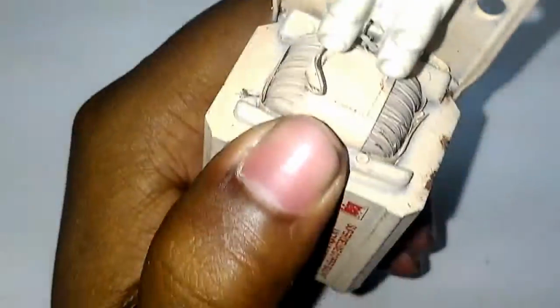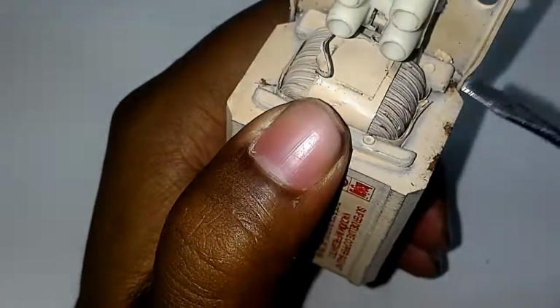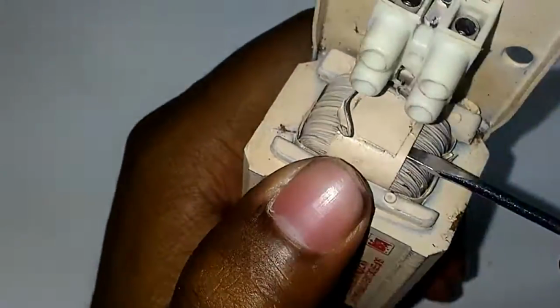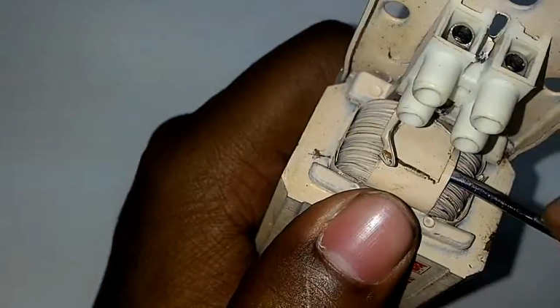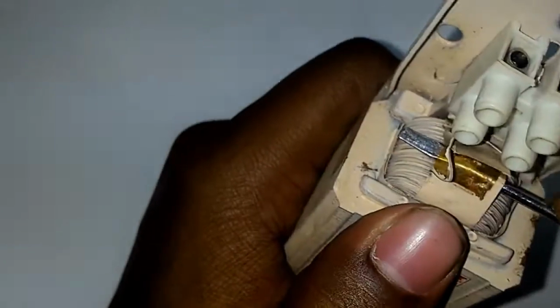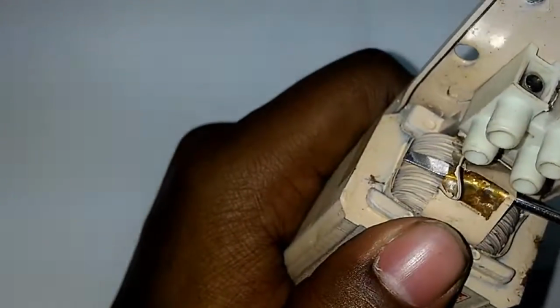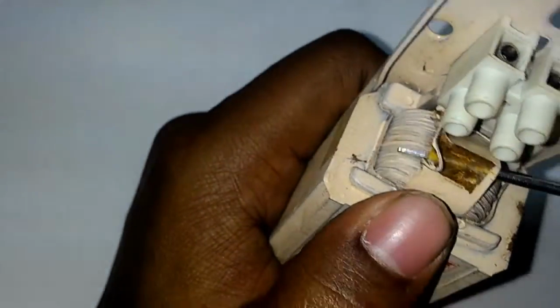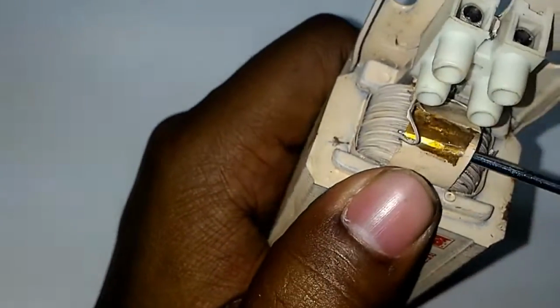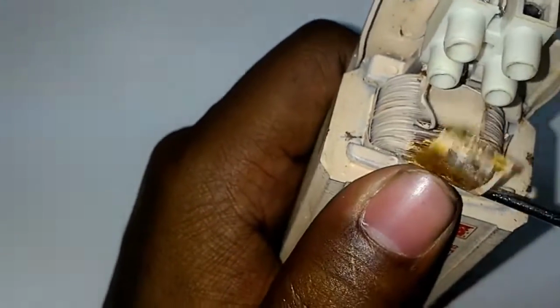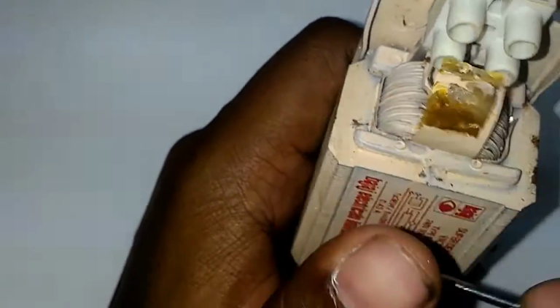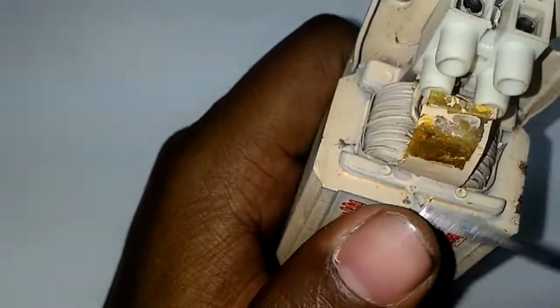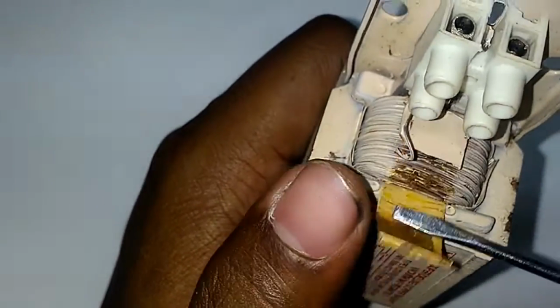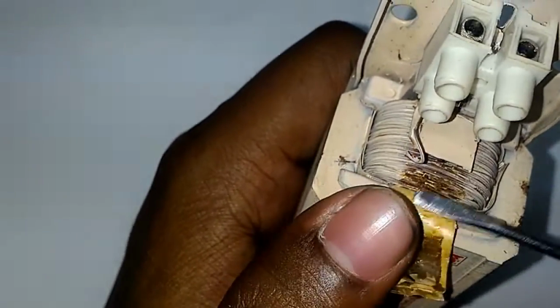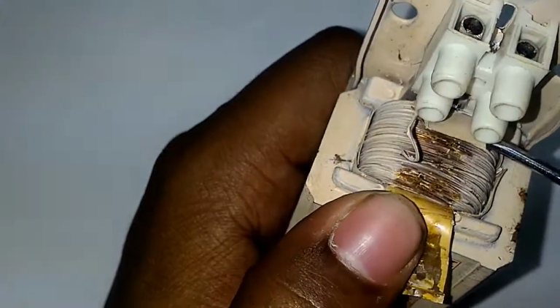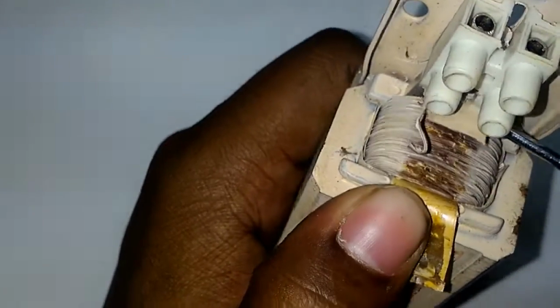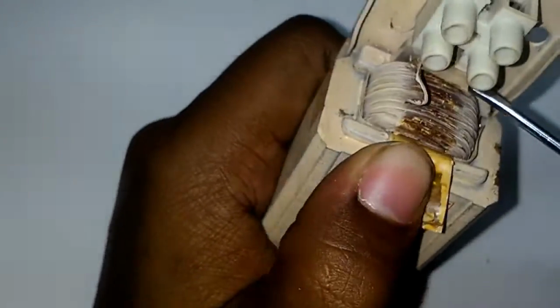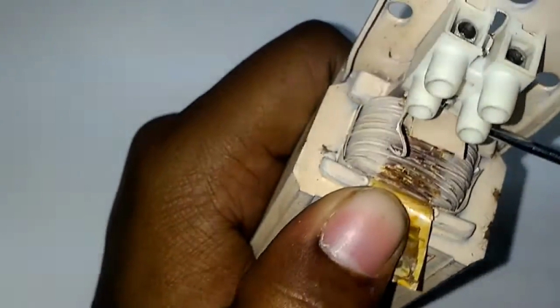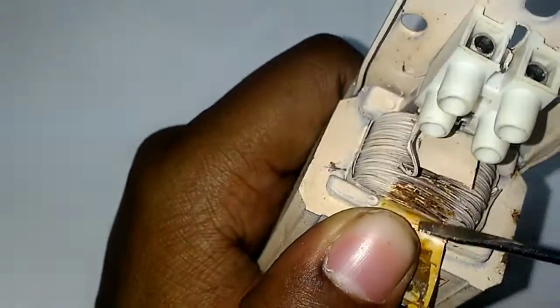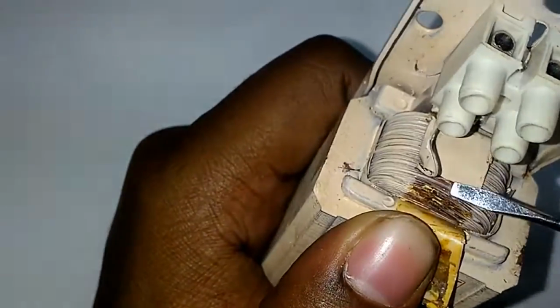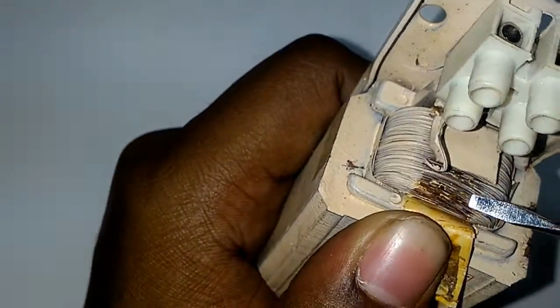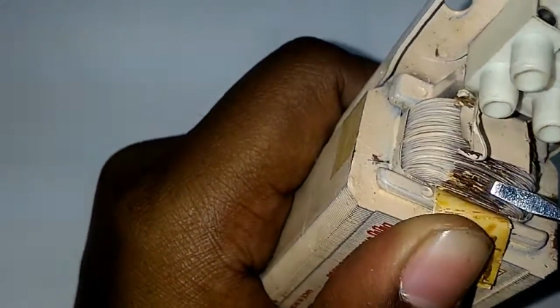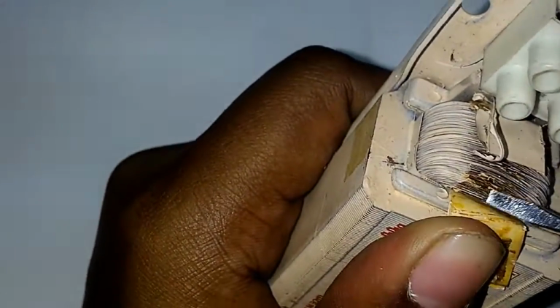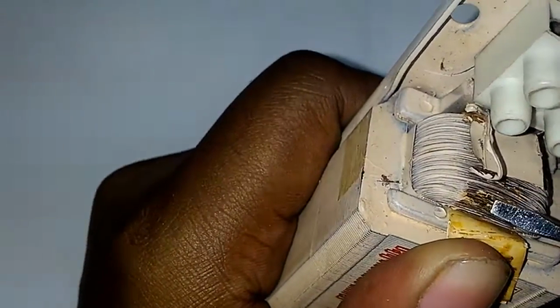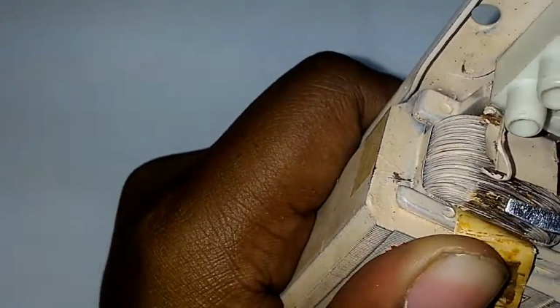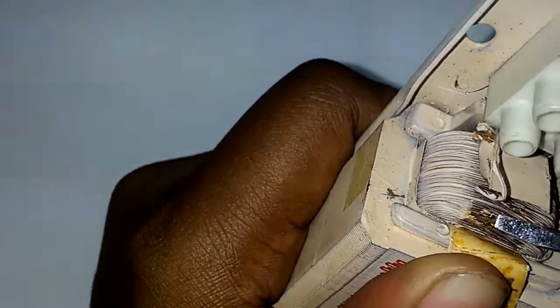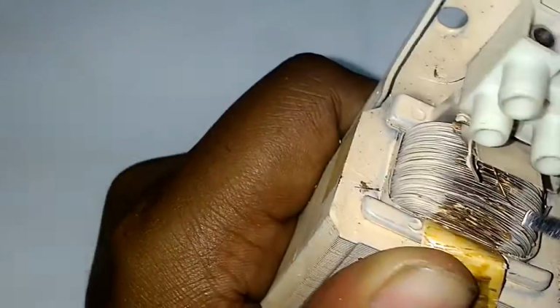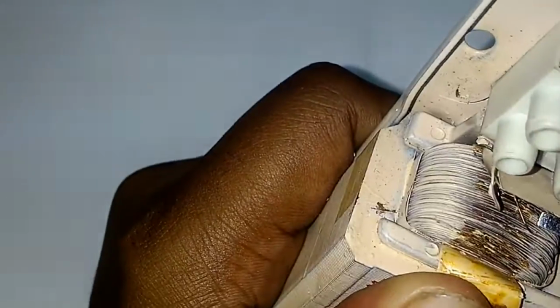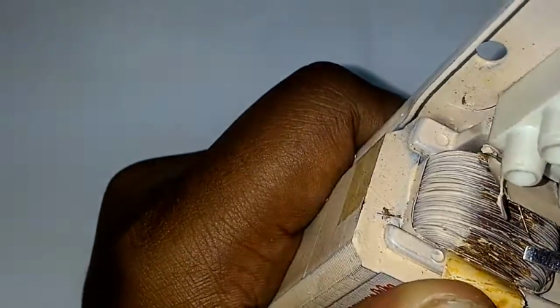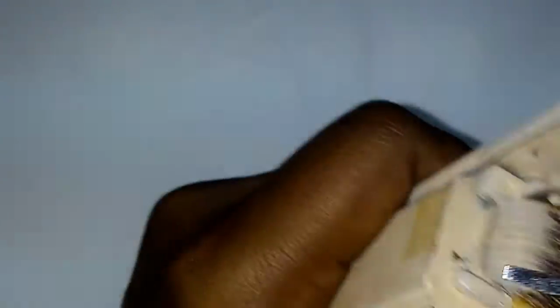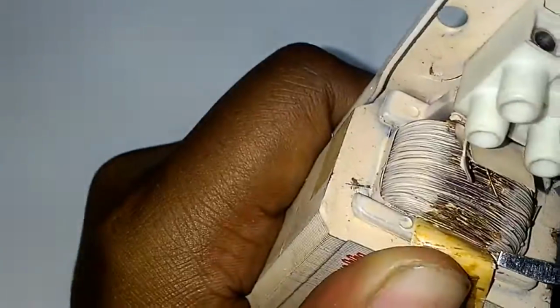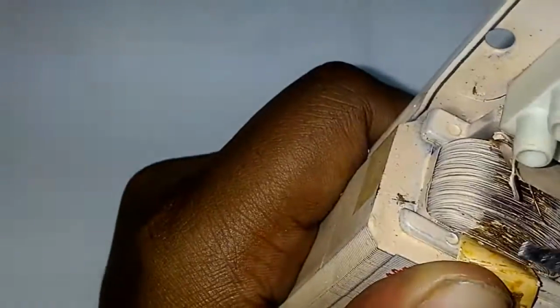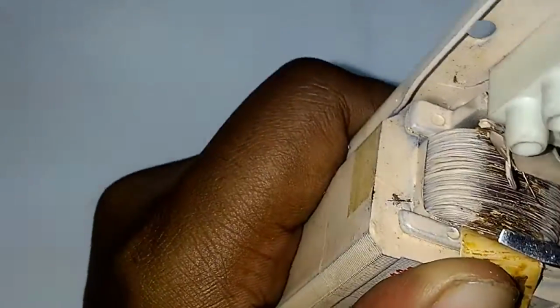So the ballast is nothing but an inductor. You can see it — these are the copper wires present here.